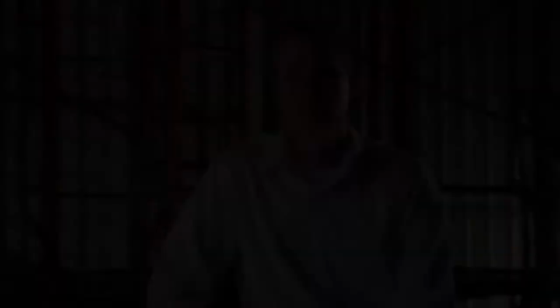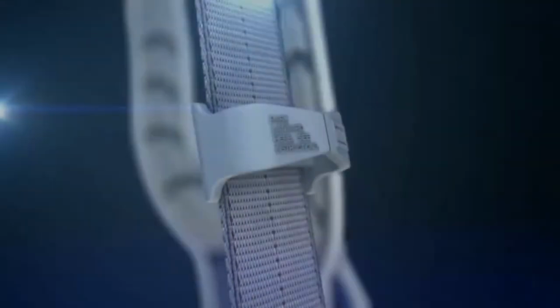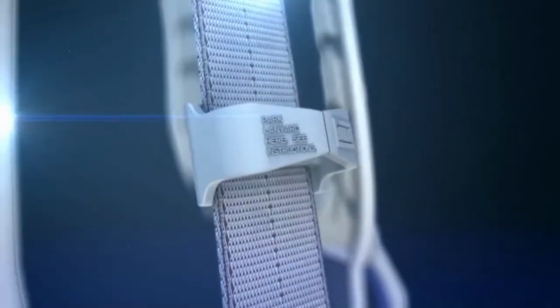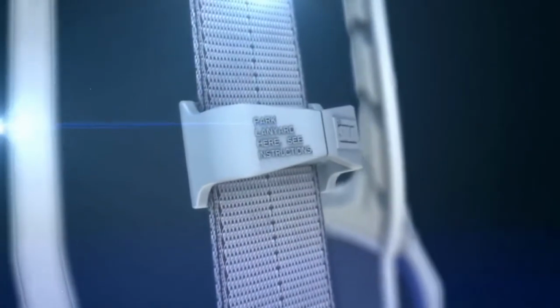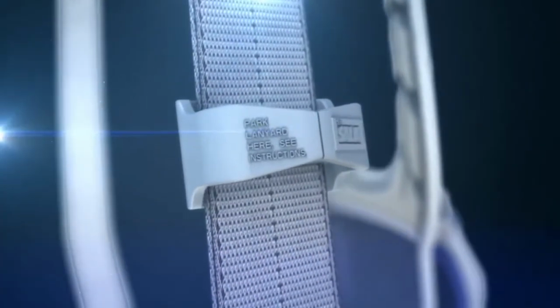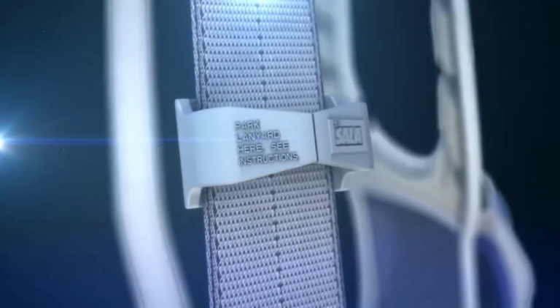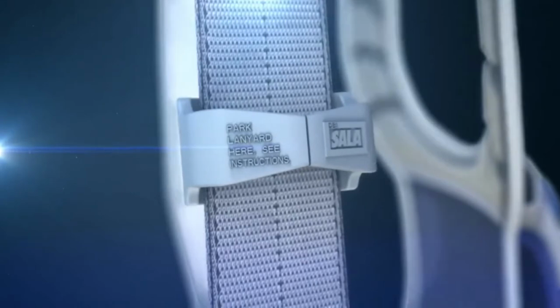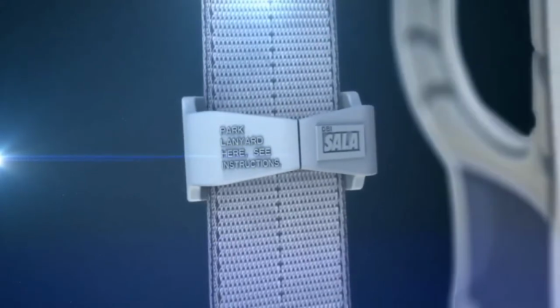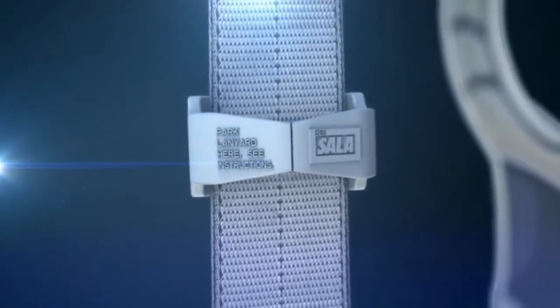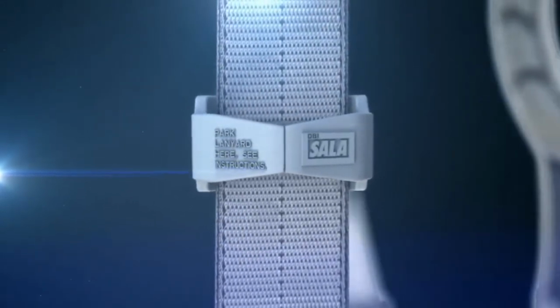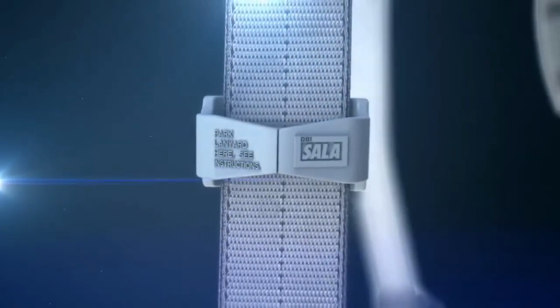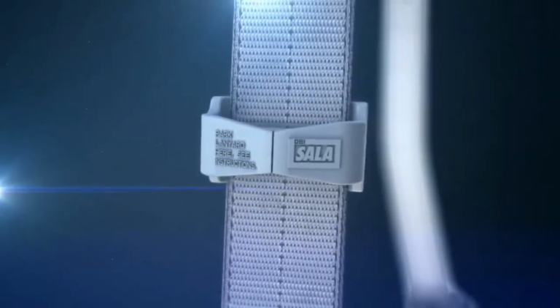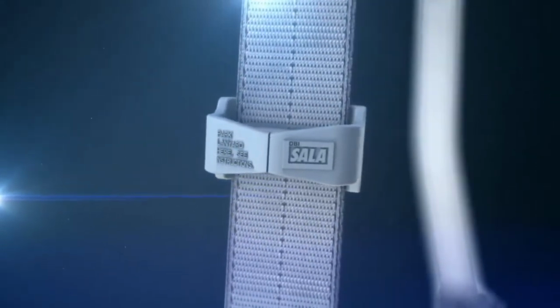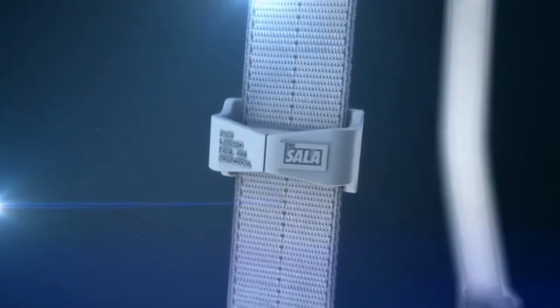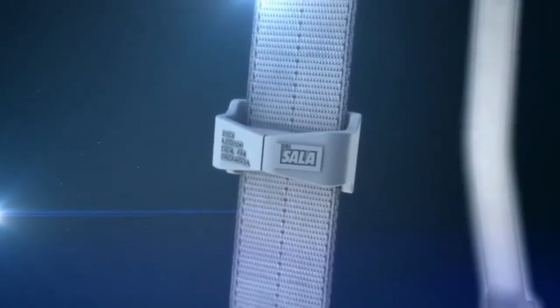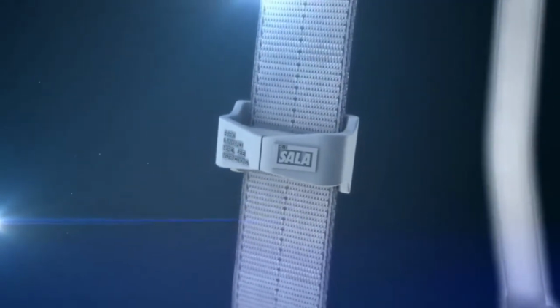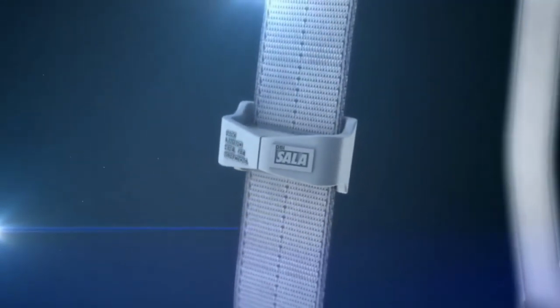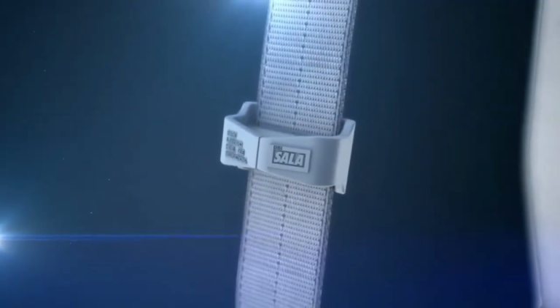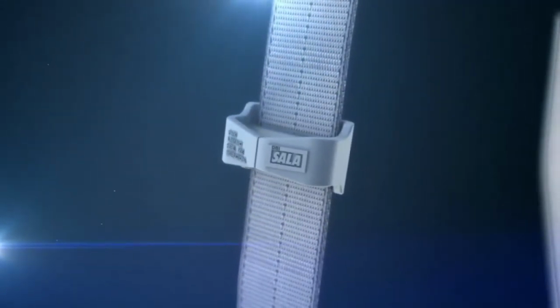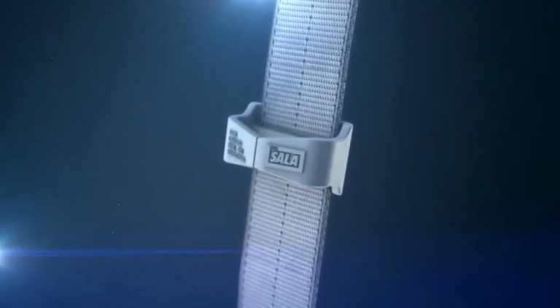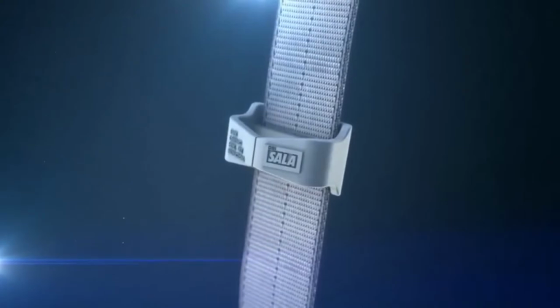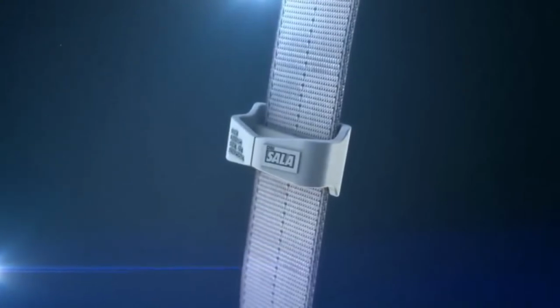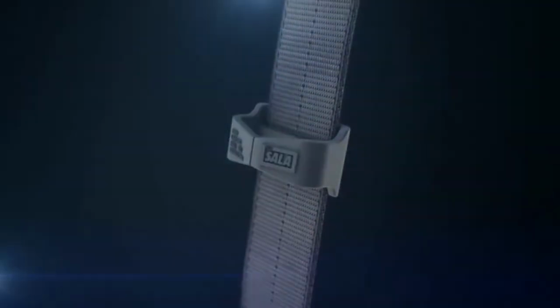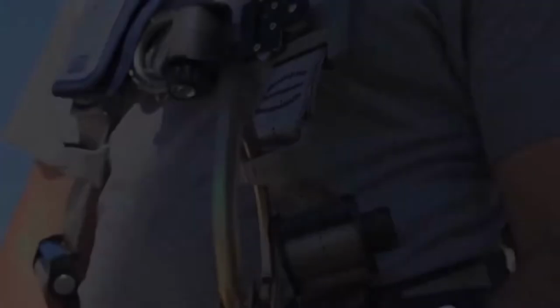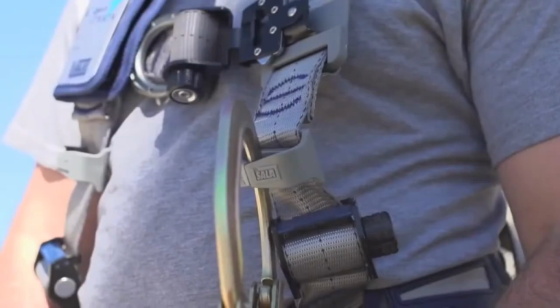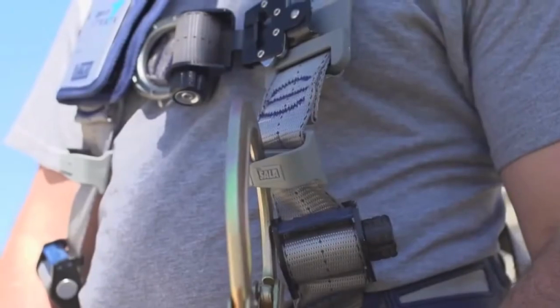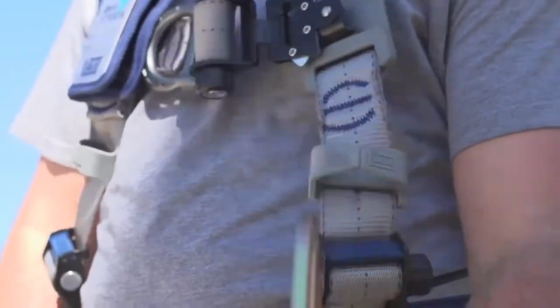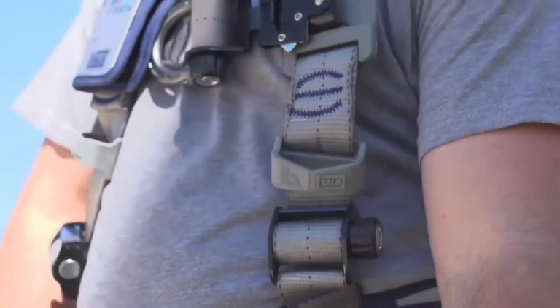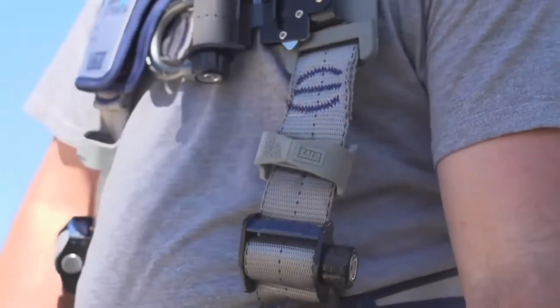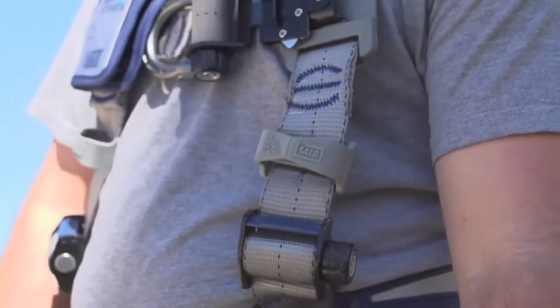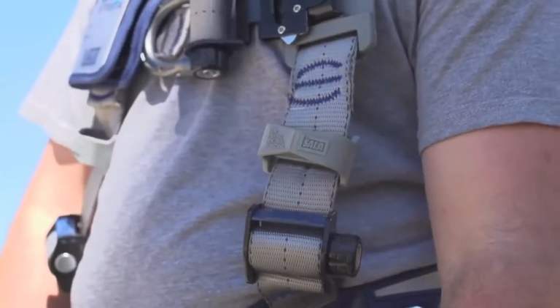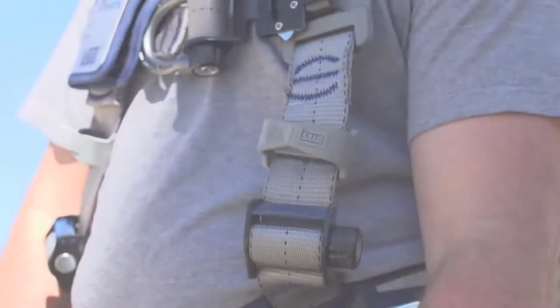The lanyard keepers on the ExoFit Strata are designed to be auto-resettable, so not only do they break away, but they also automatically reset themselves so a user can quickly and efficiently put their connector back into the keeper.